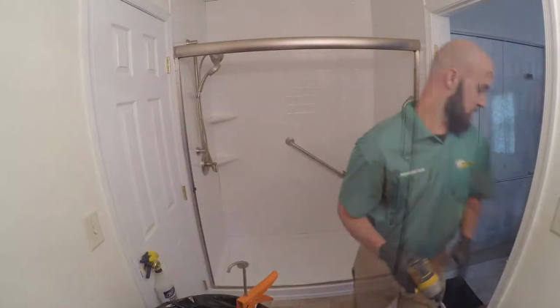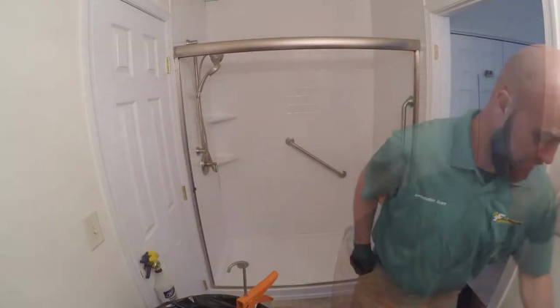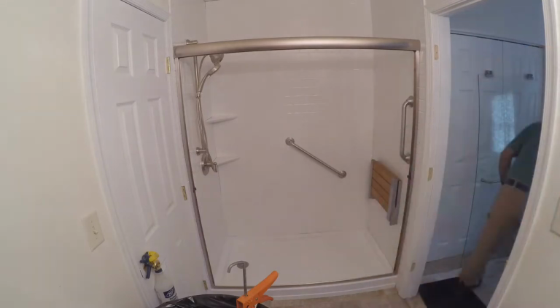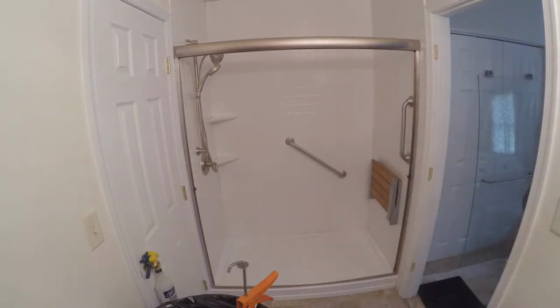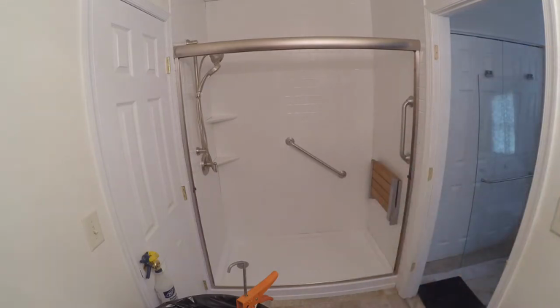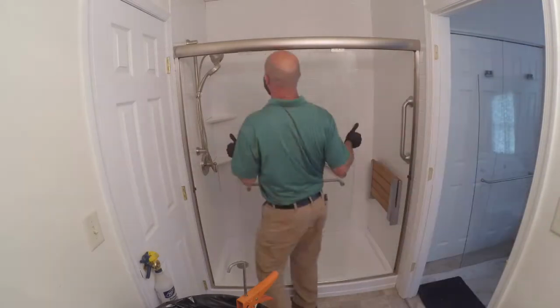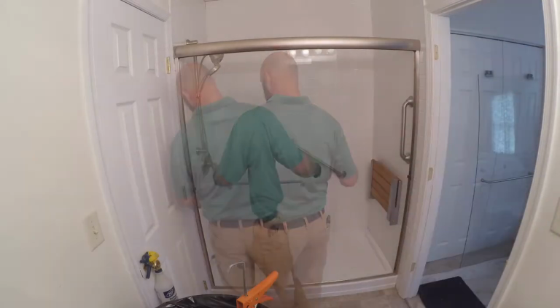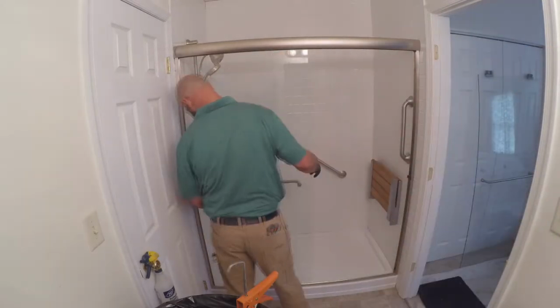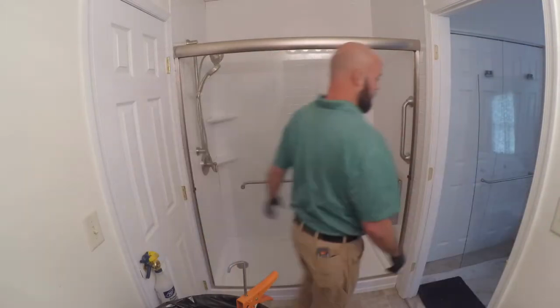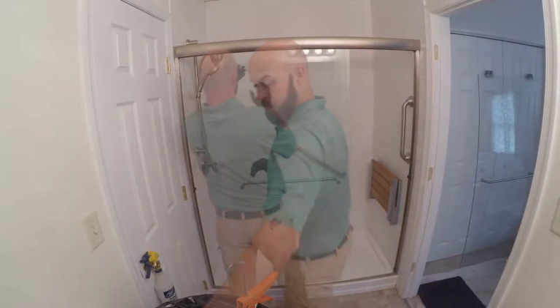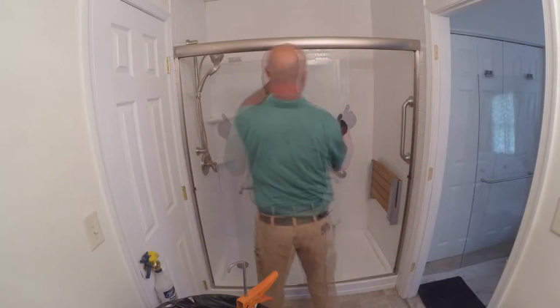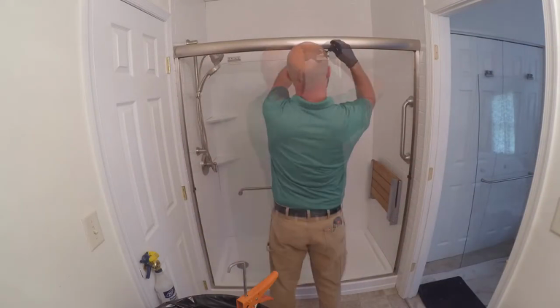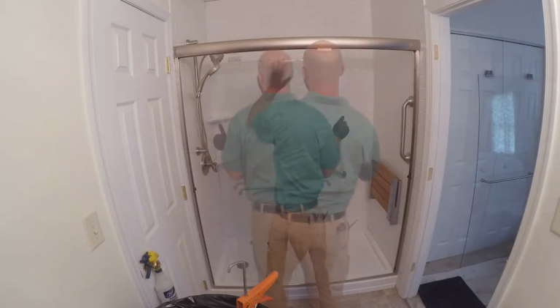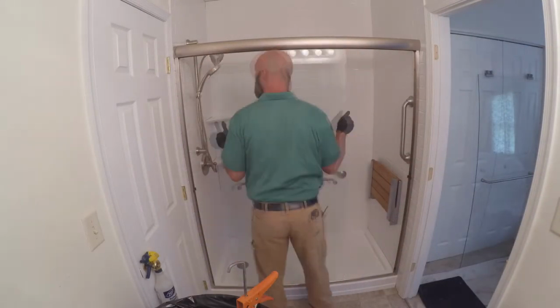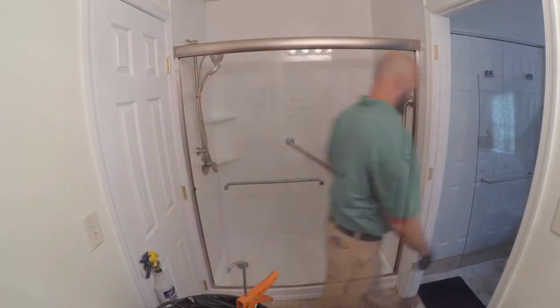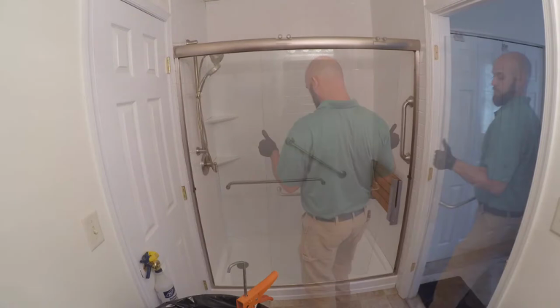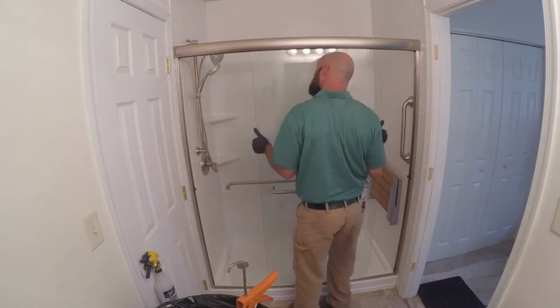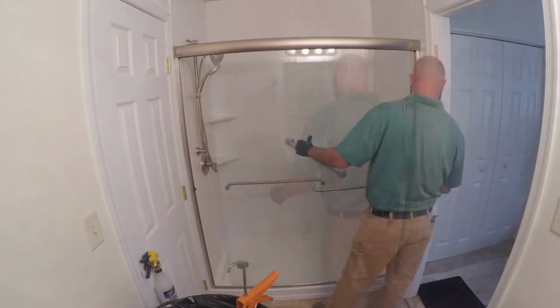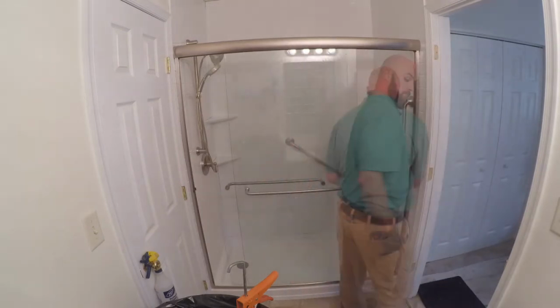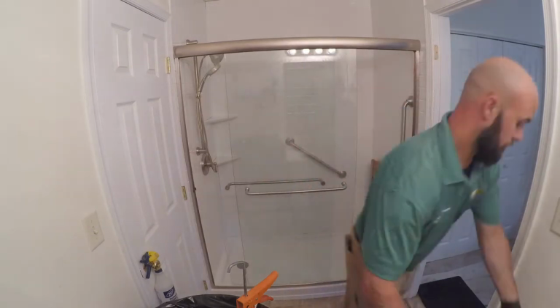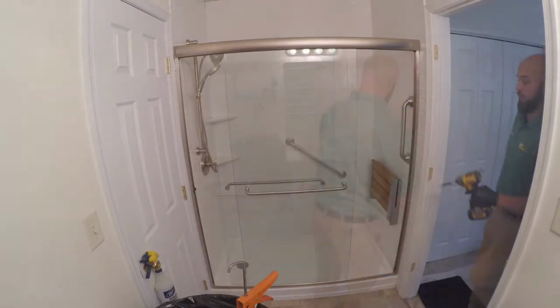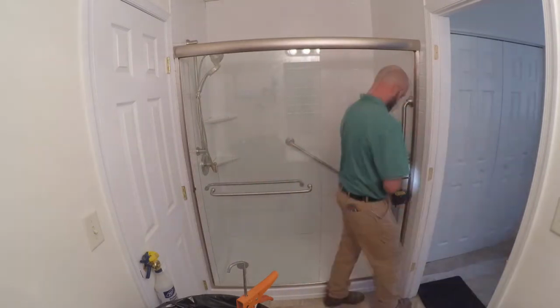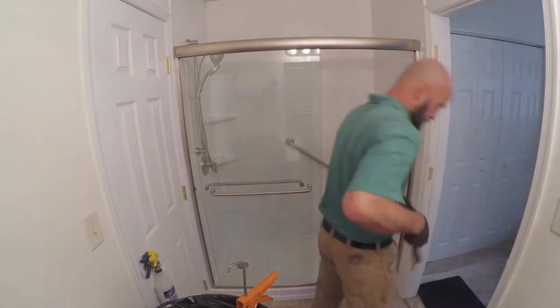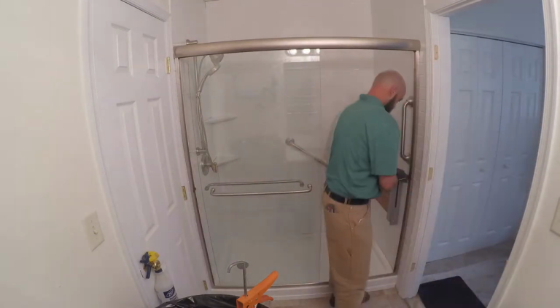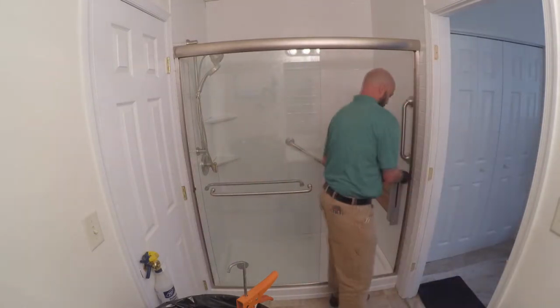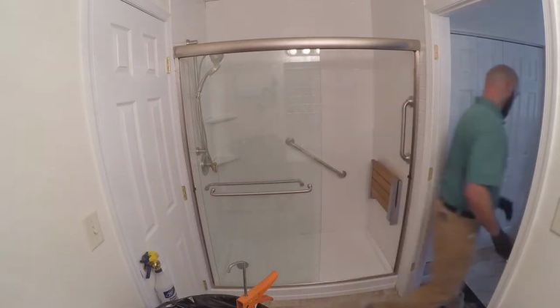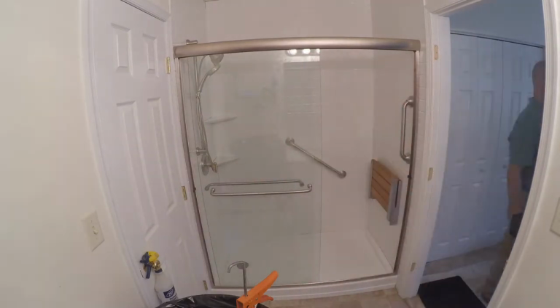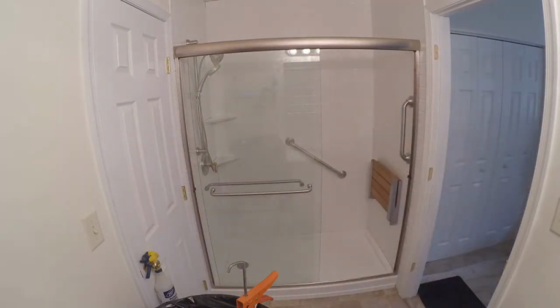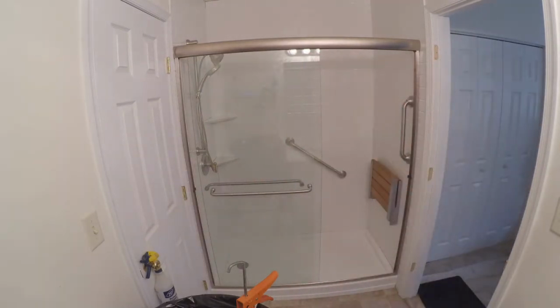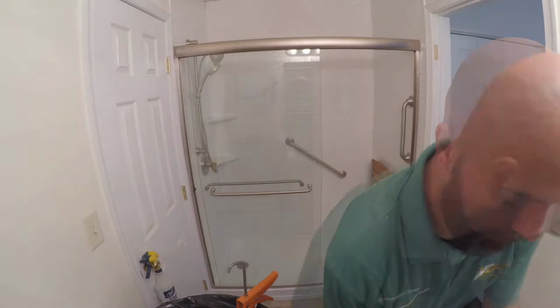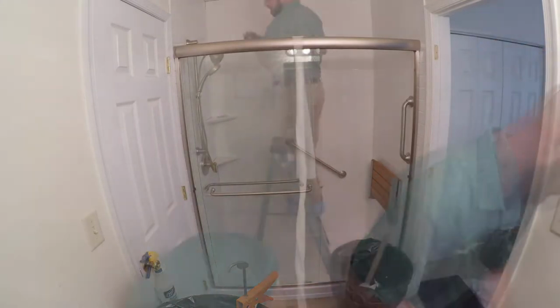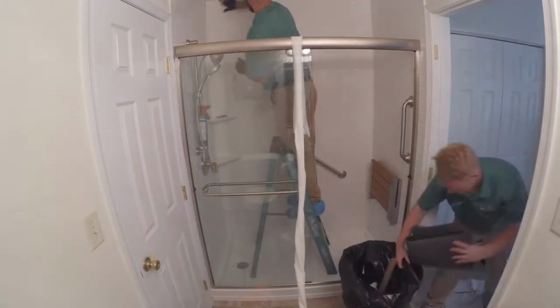This customer chose to have a clear glass shower door. You may choose that or one of our many shower door options, or choose to have a permanently affixed shower curtain rod installed.